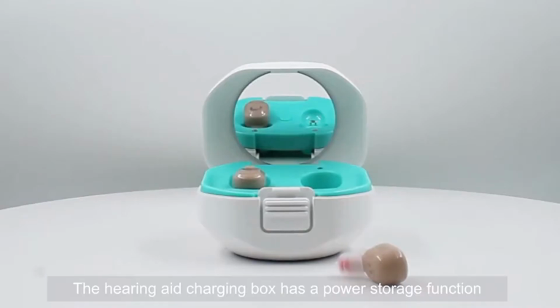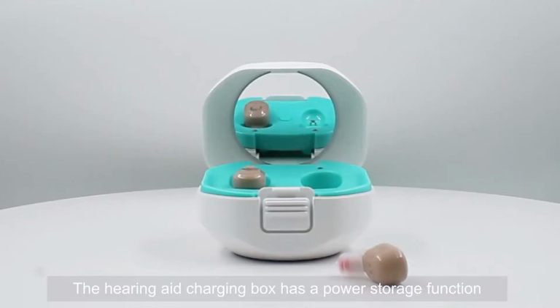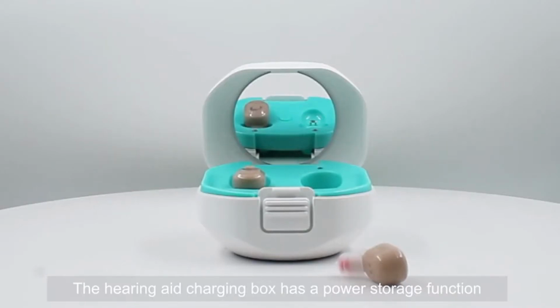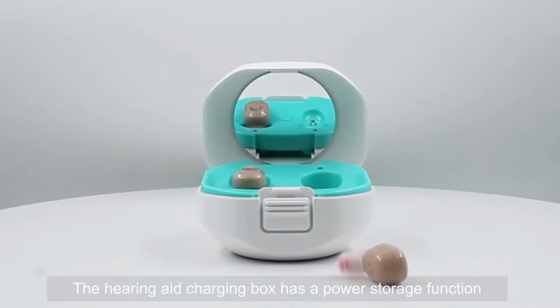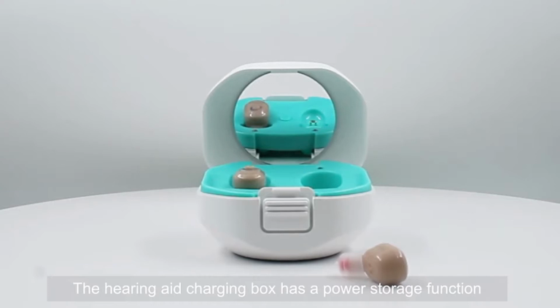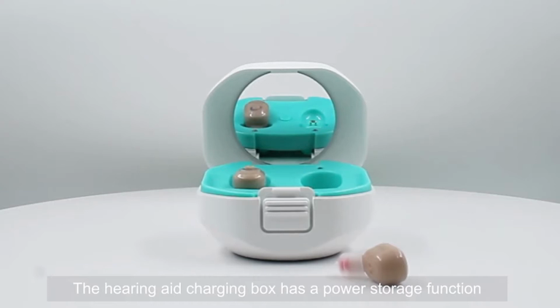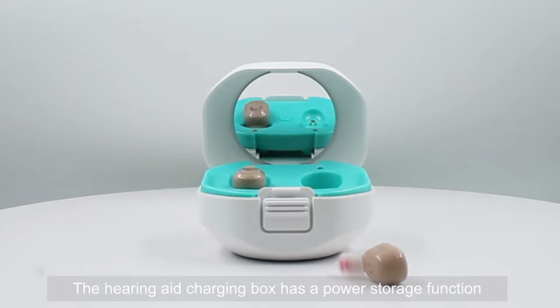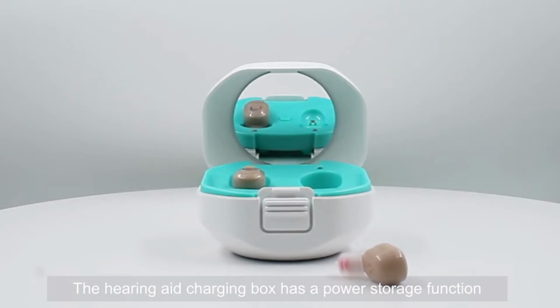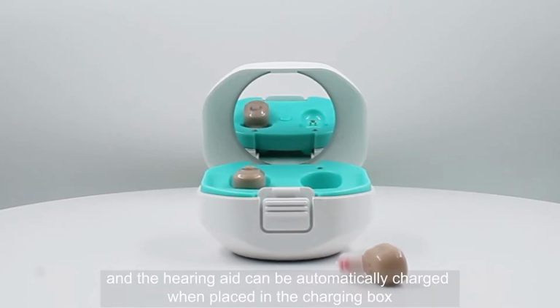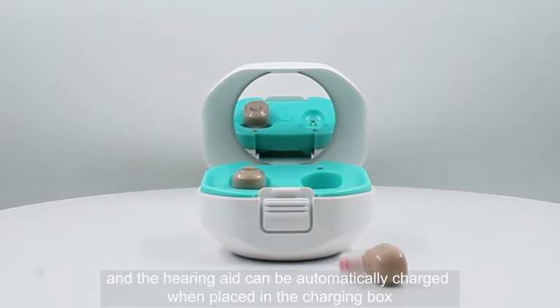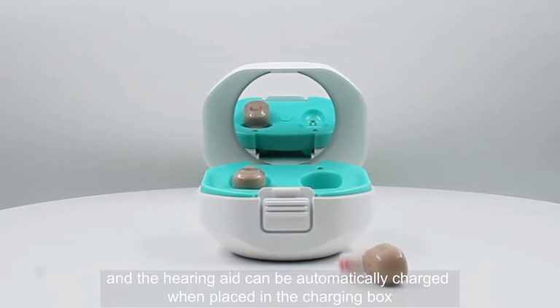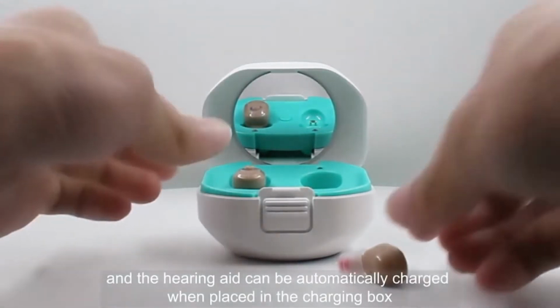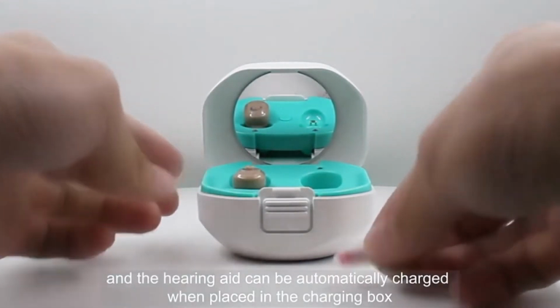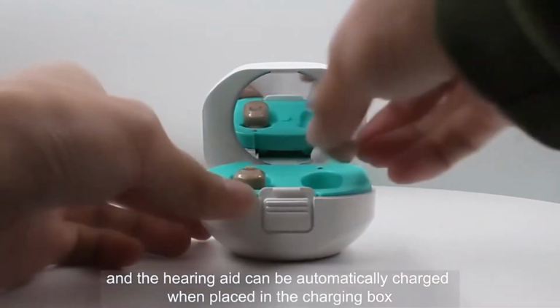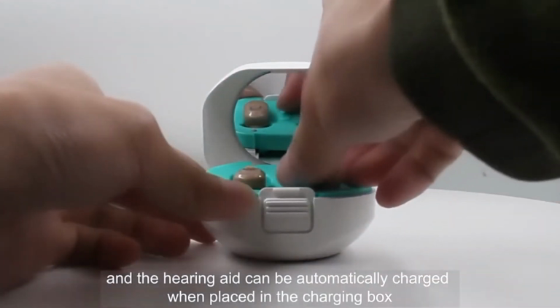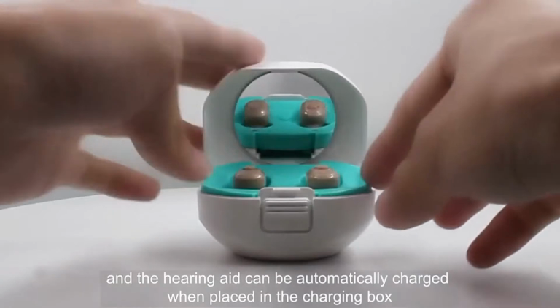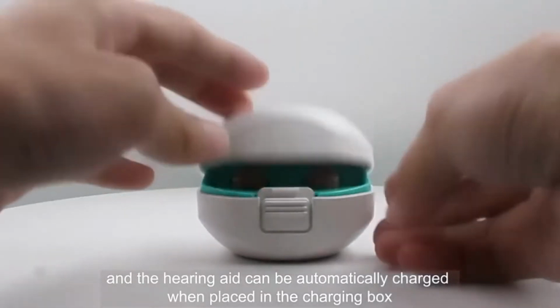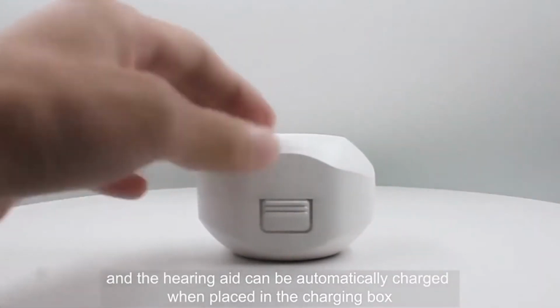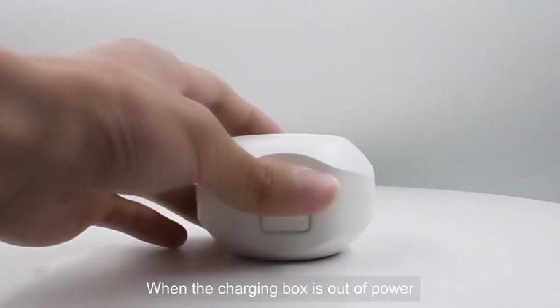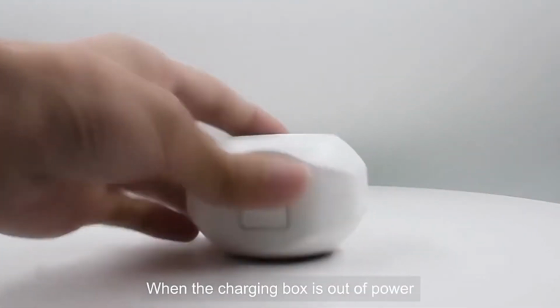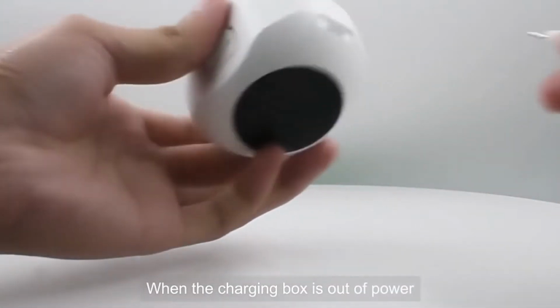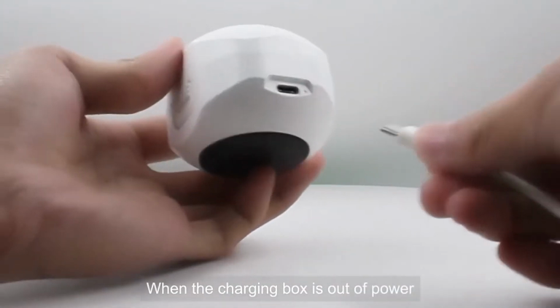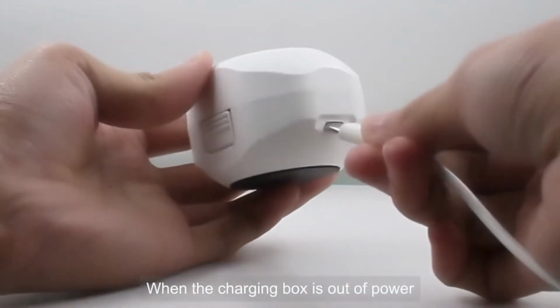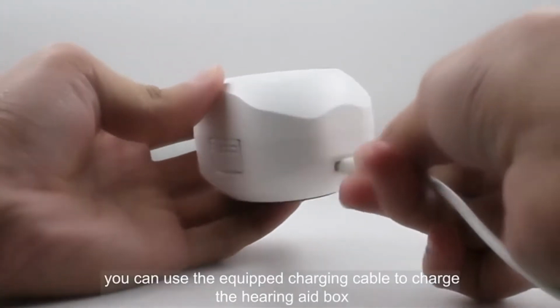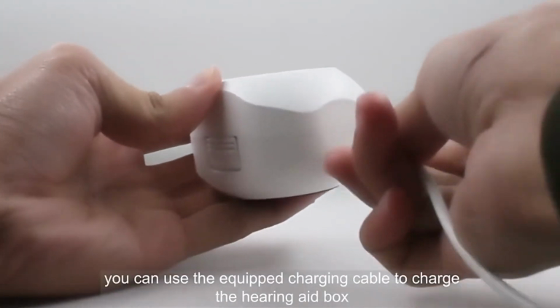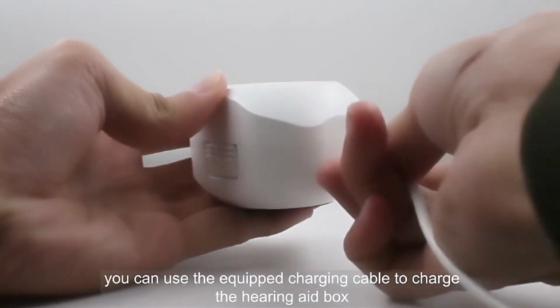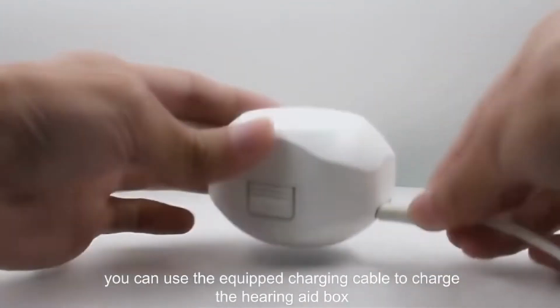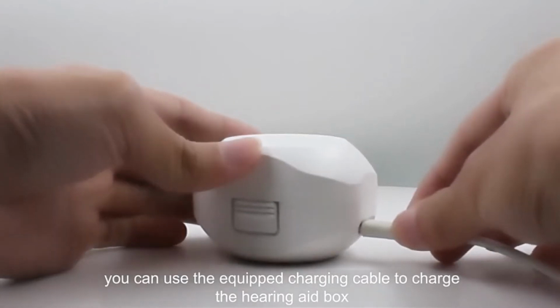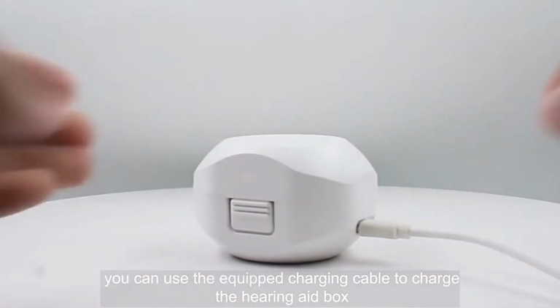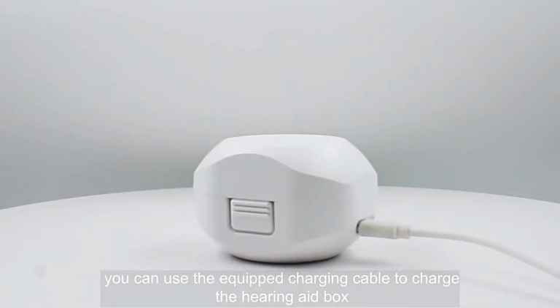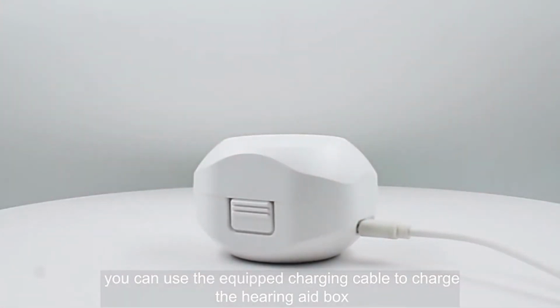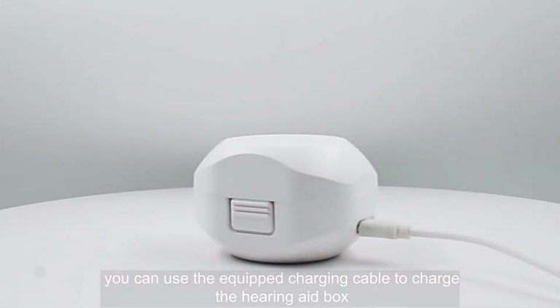The hearing aid charging box has a power storage function, and the hearing aid can be automatically charged when placed in the charging box. When the charging box is out of power, you can use the equipped charging cable to charge the hearing aid box.